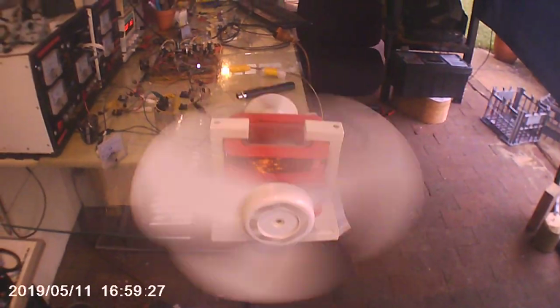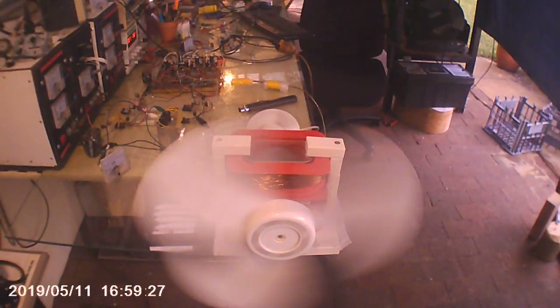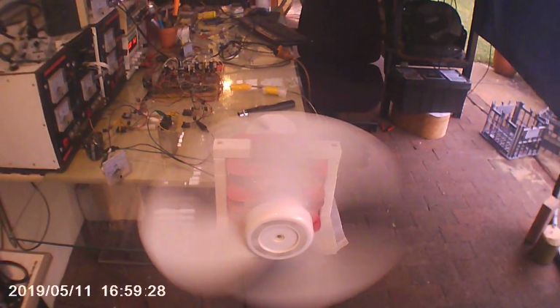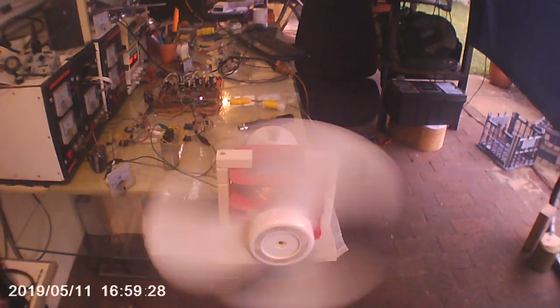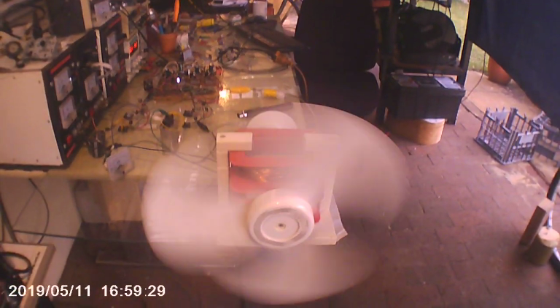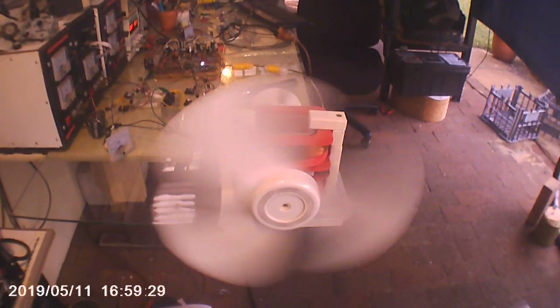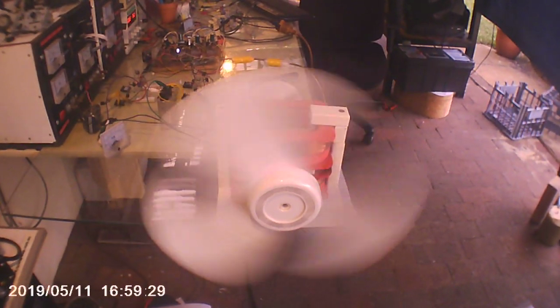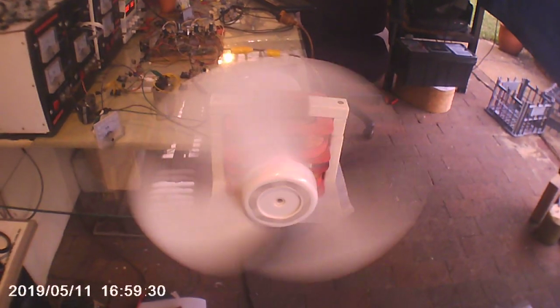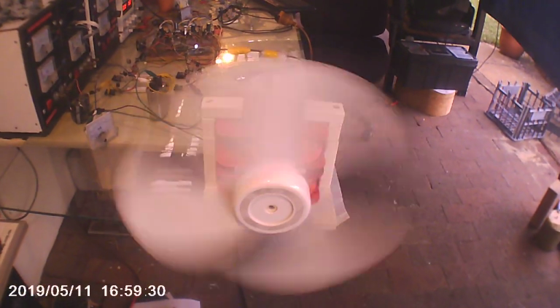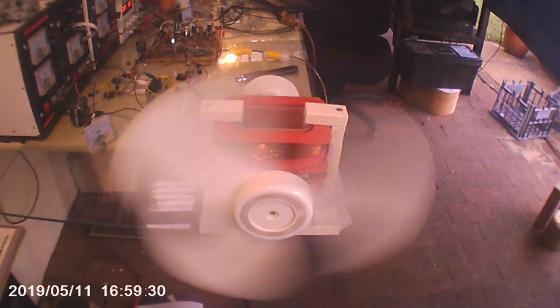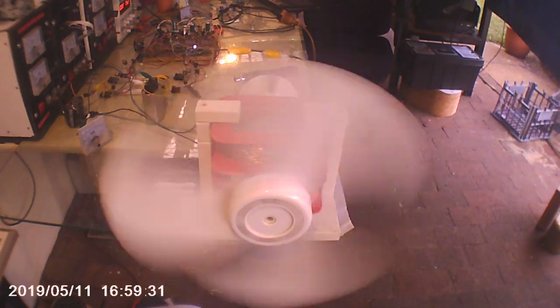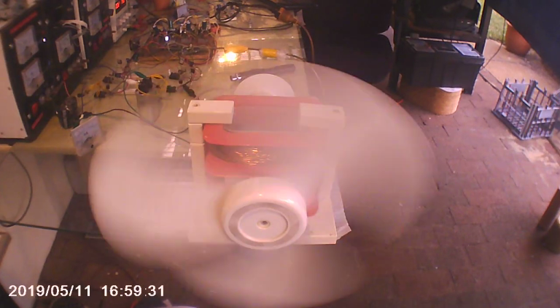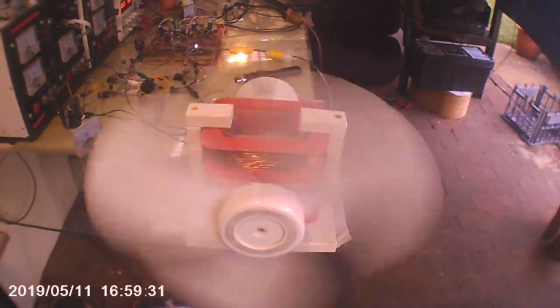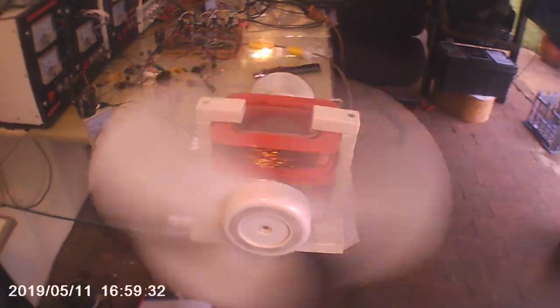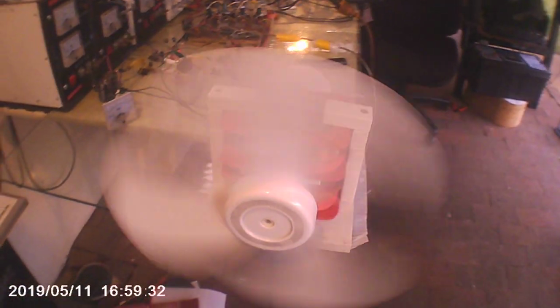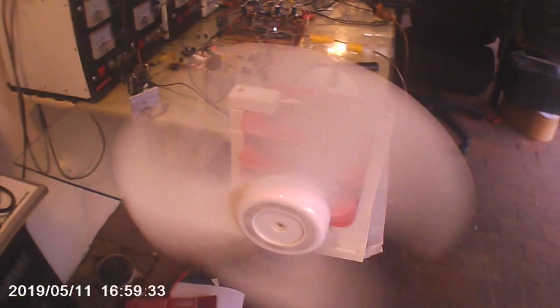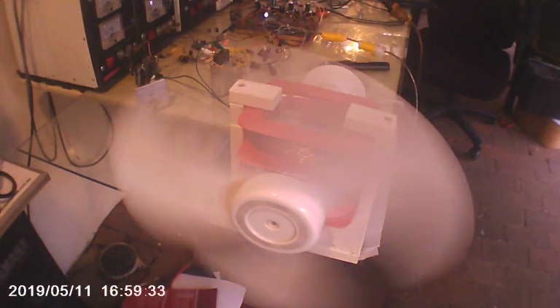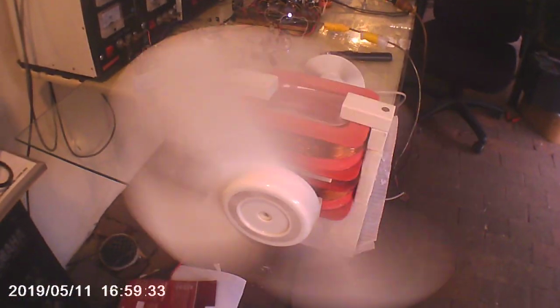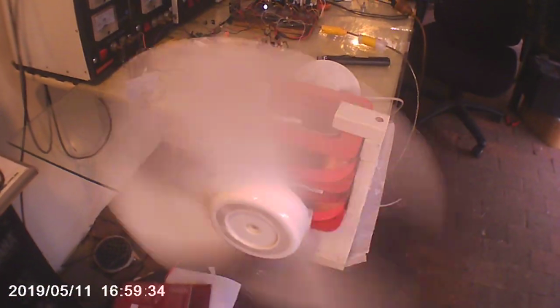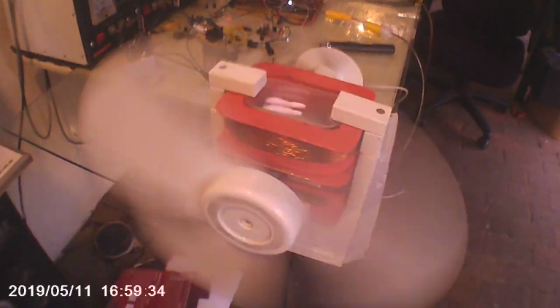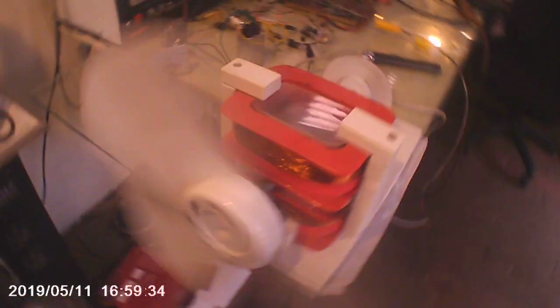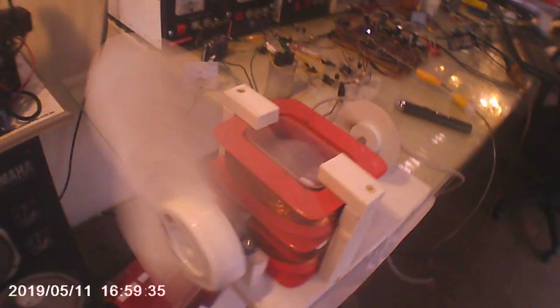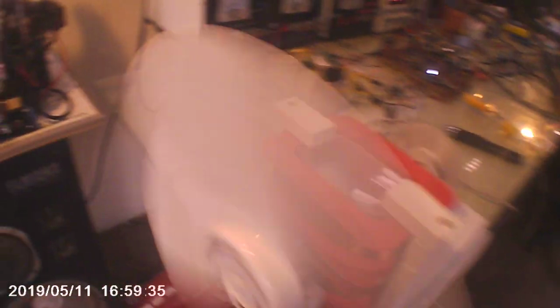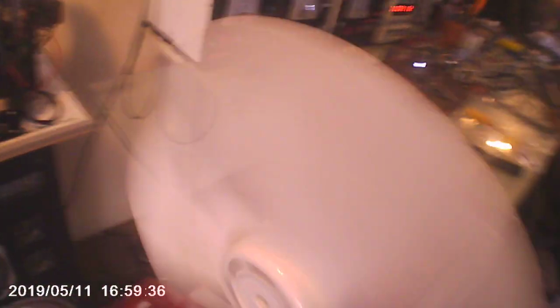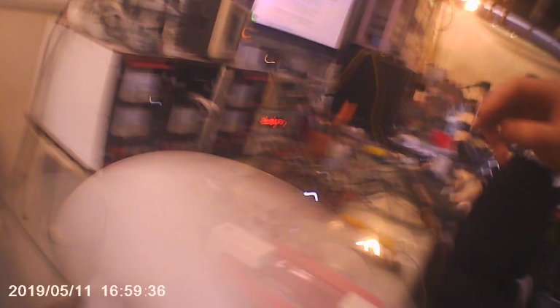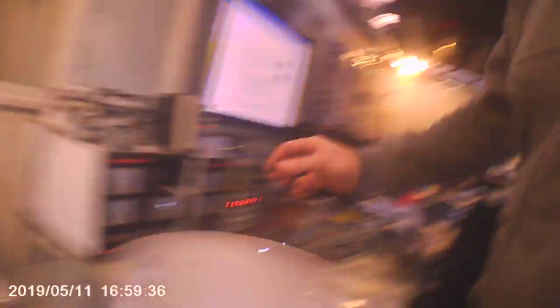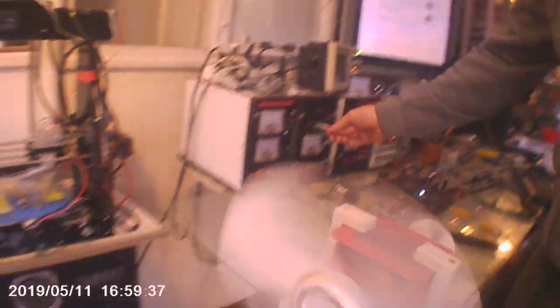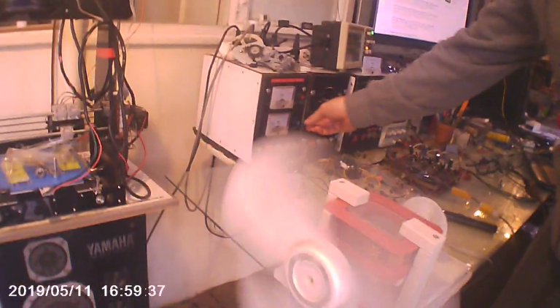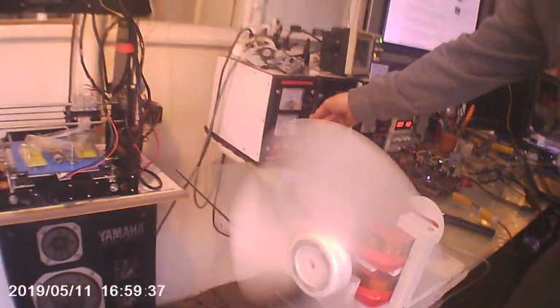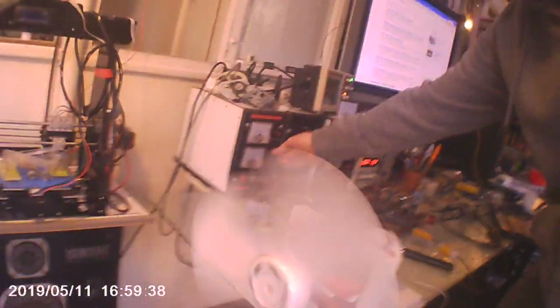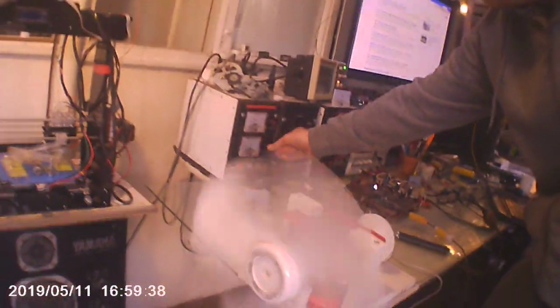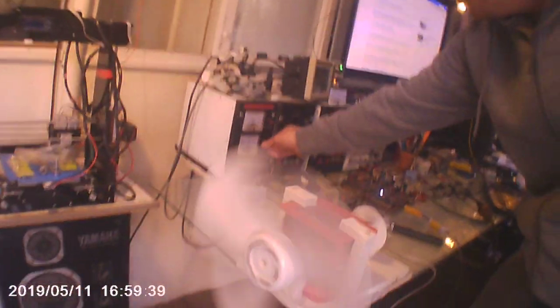It actually looks faster on the camera than it does in real life. In real life I can actually see the blades move just fine. Let's go and dial it up to its full 600 volts.